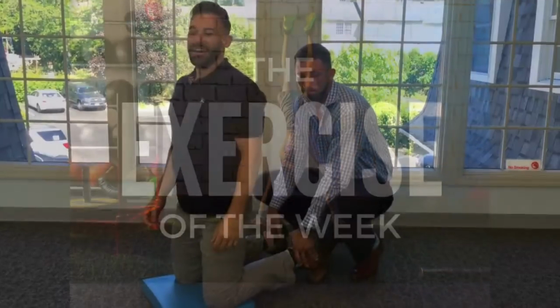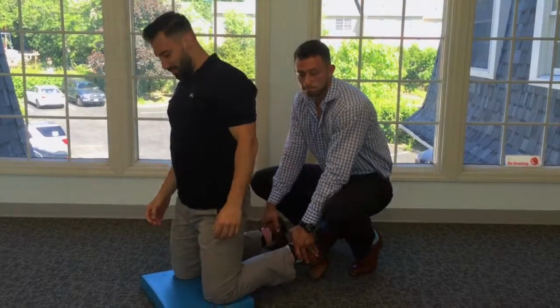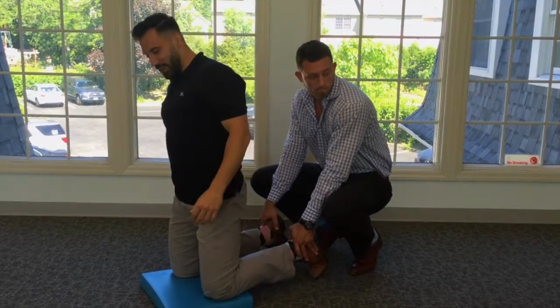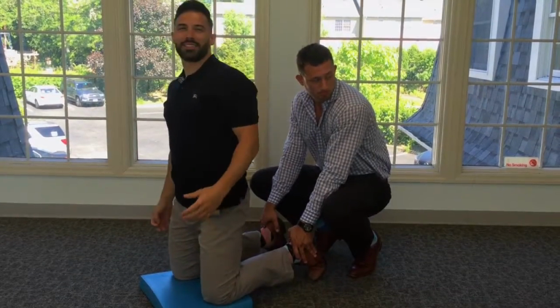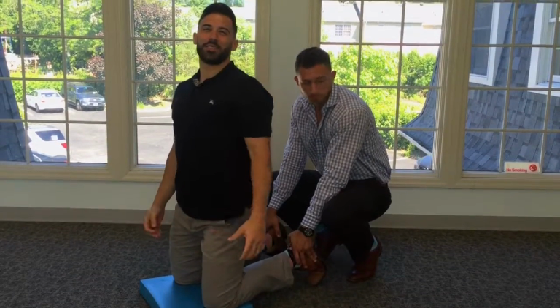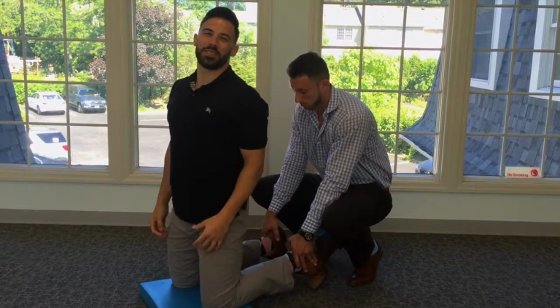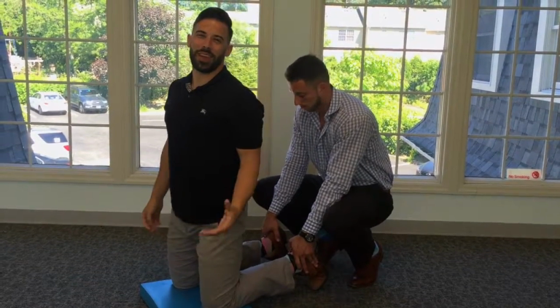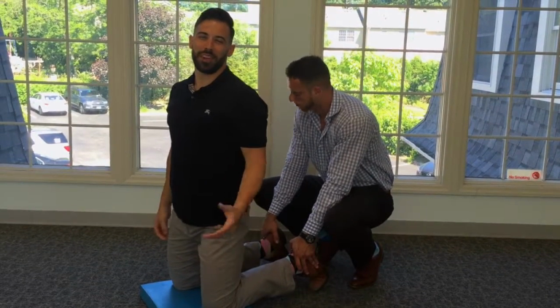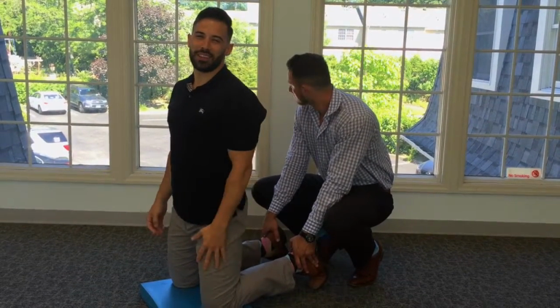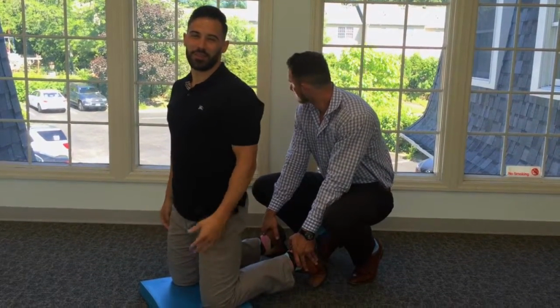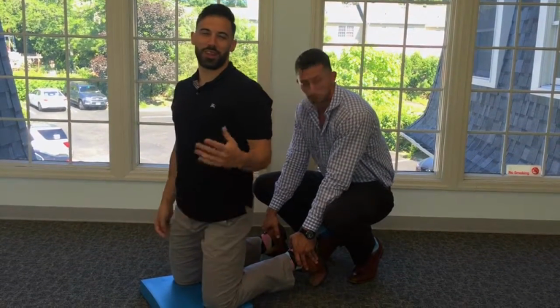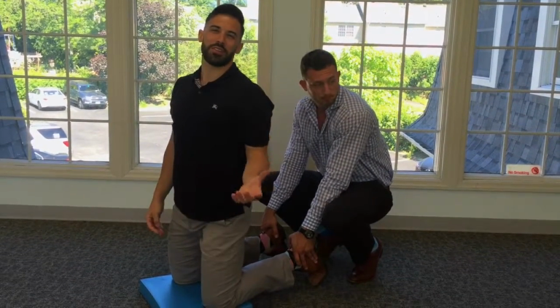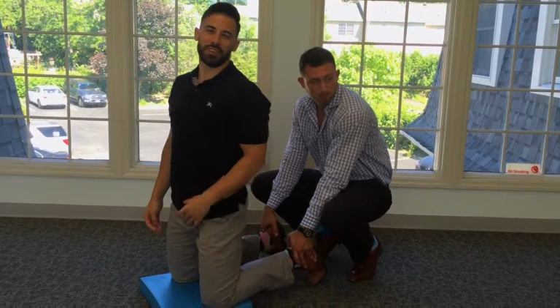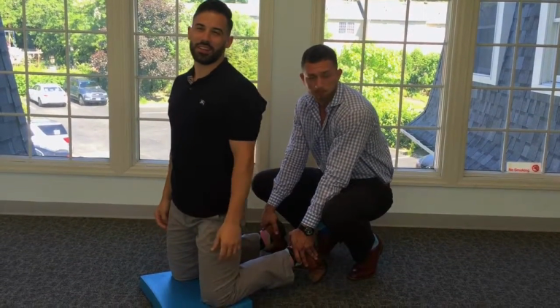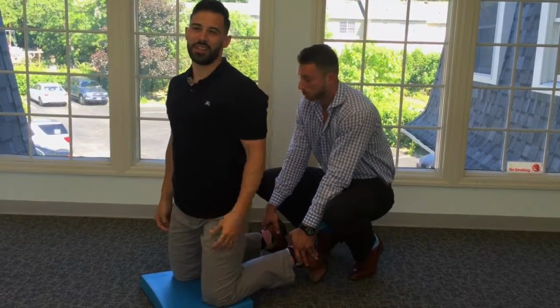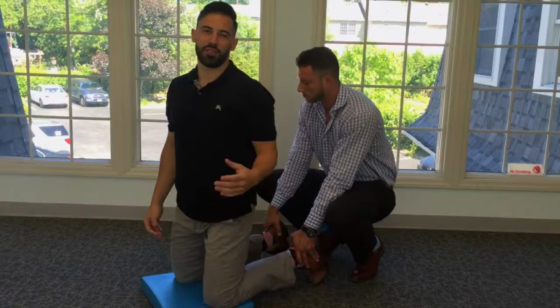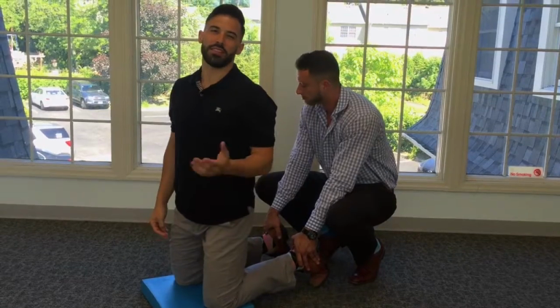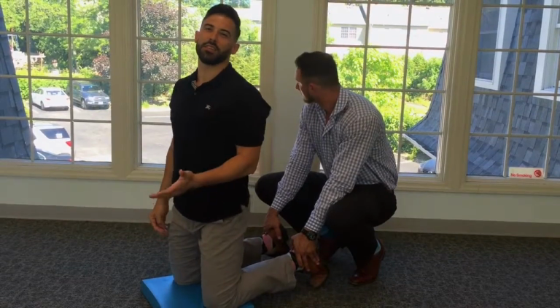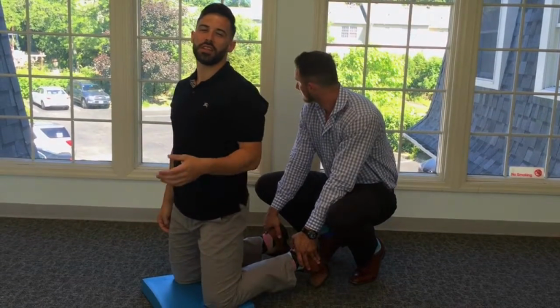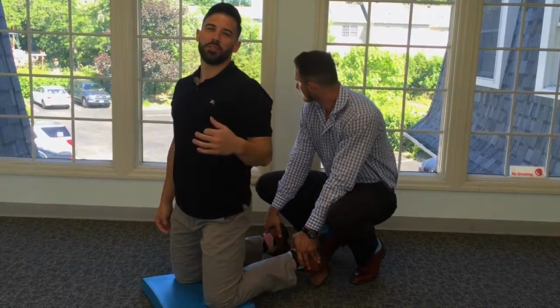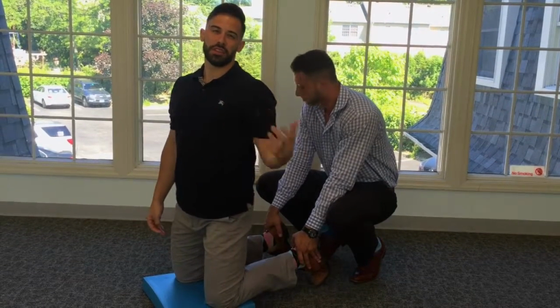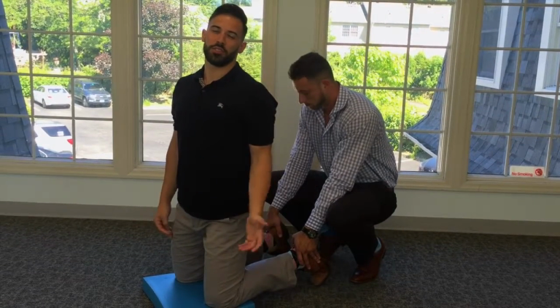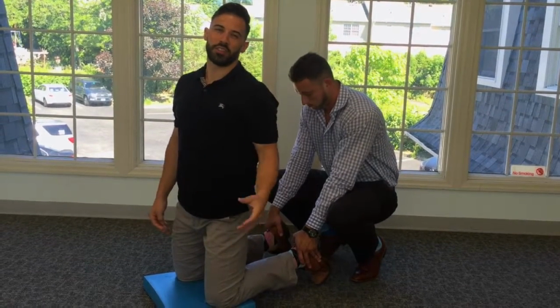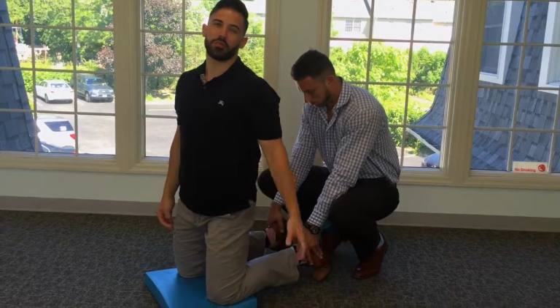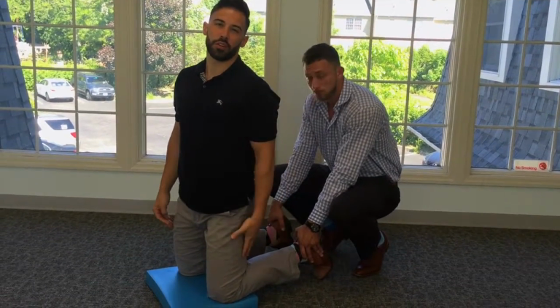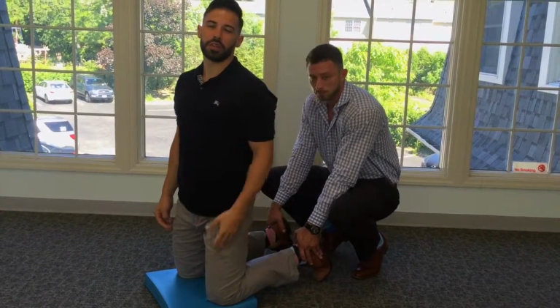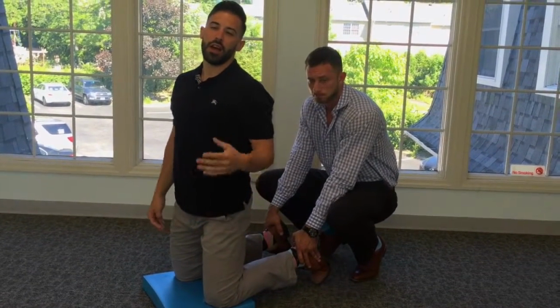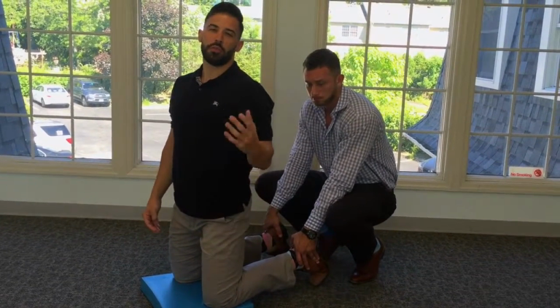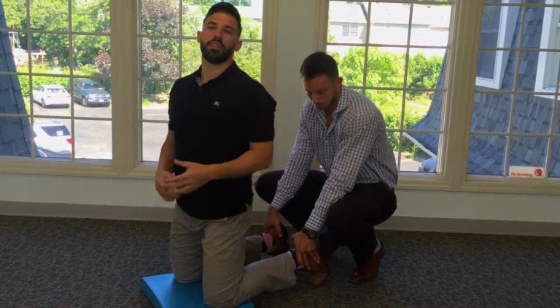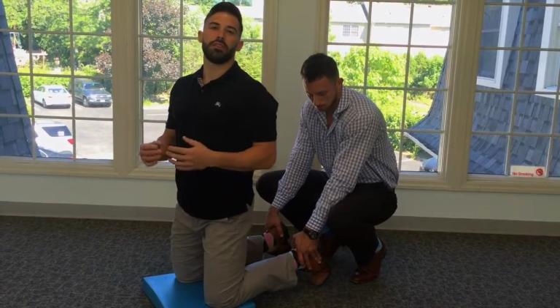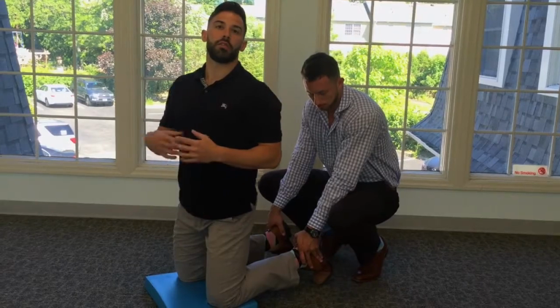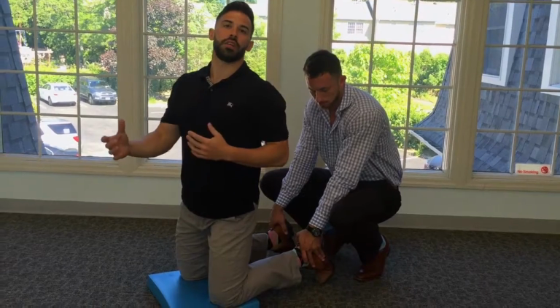This week's exercise of the week is the Nordic hamstring exercise. There's been a lot of research done on this exercise in preventing ACL injuries, due to the eccentric contraction that the hamstring undergoes, preventing the tibia from rotating or translating forward on the femur.